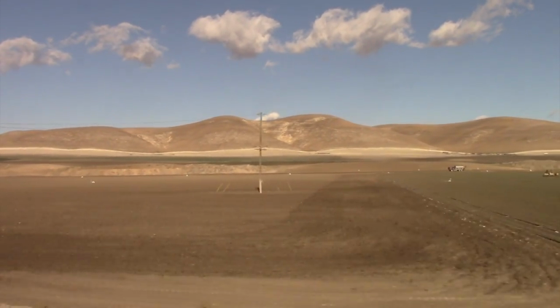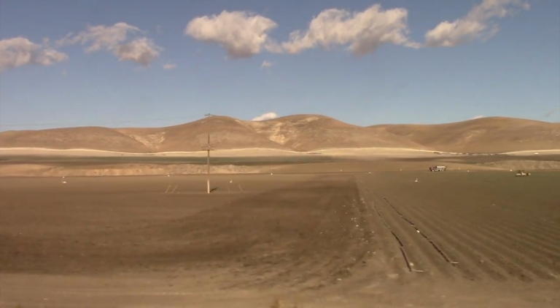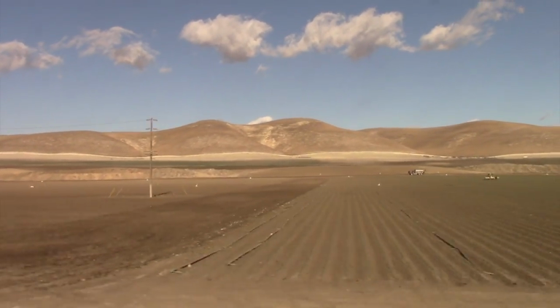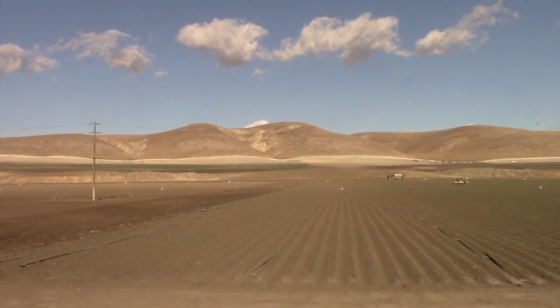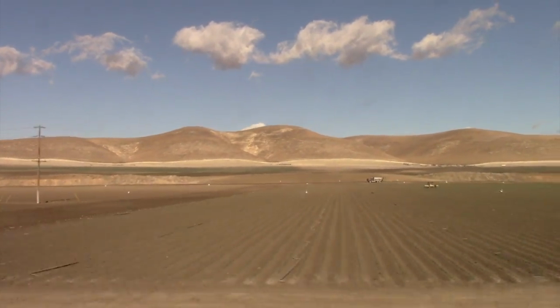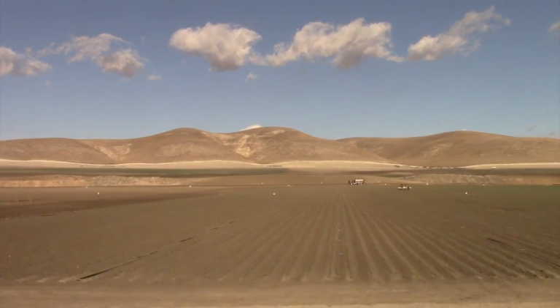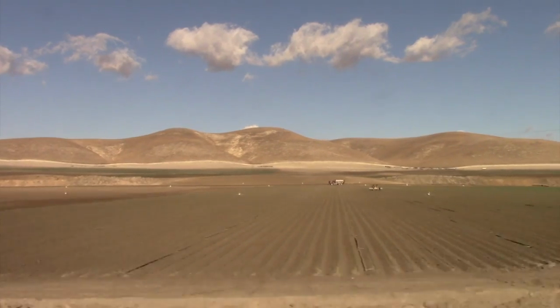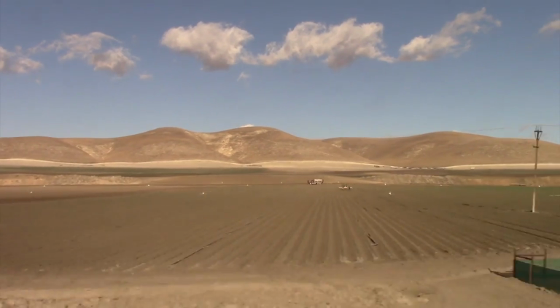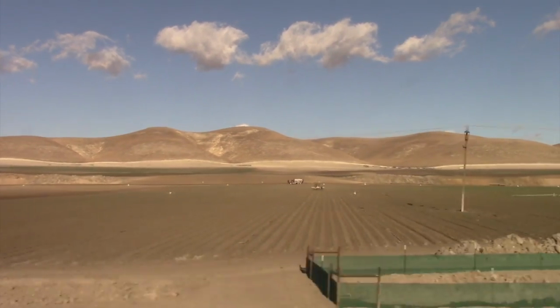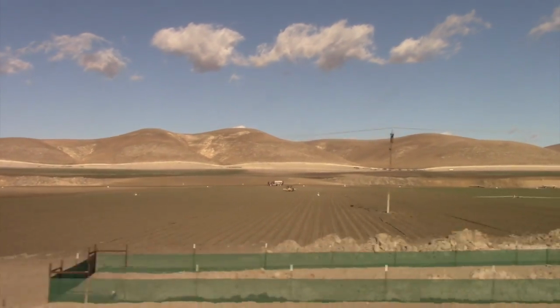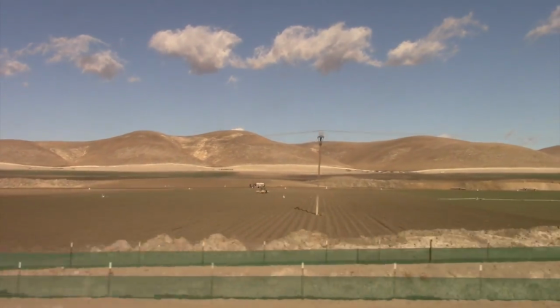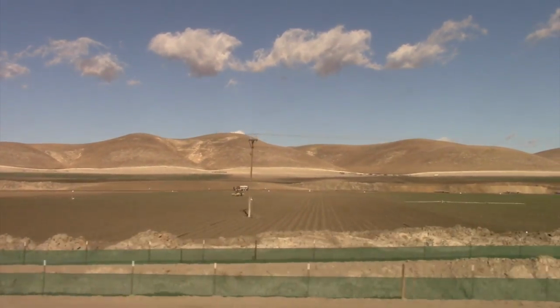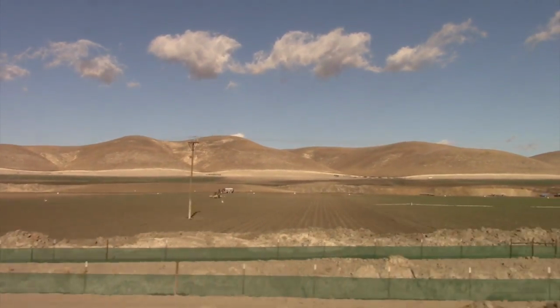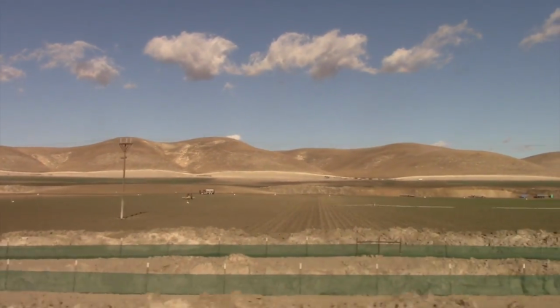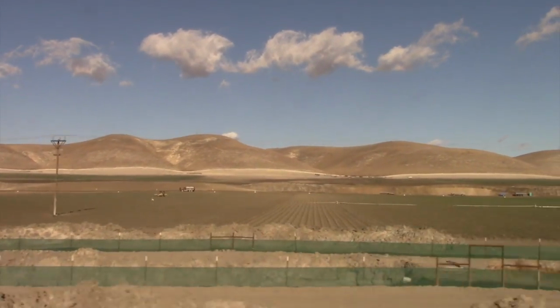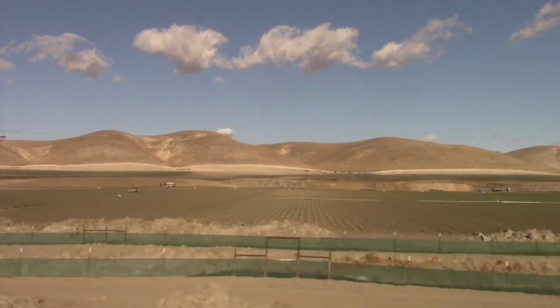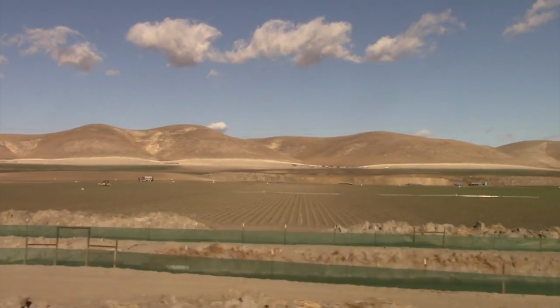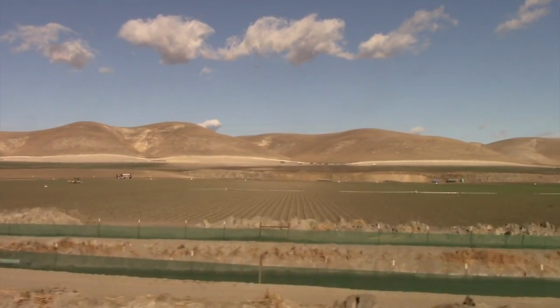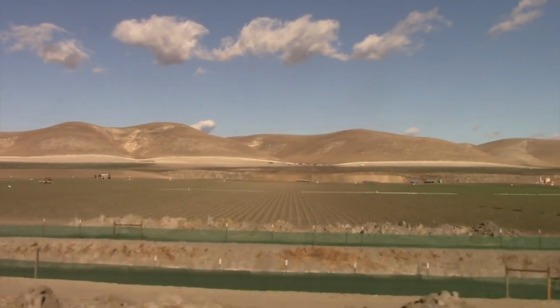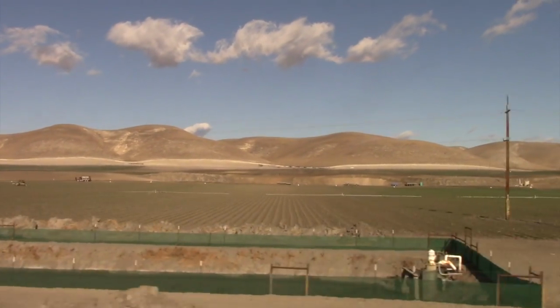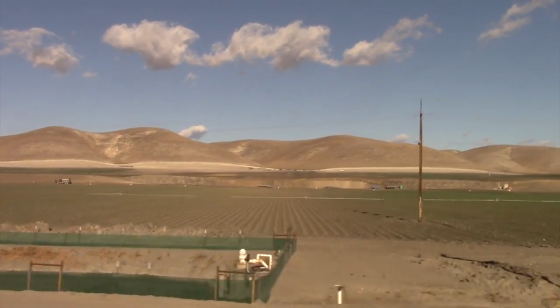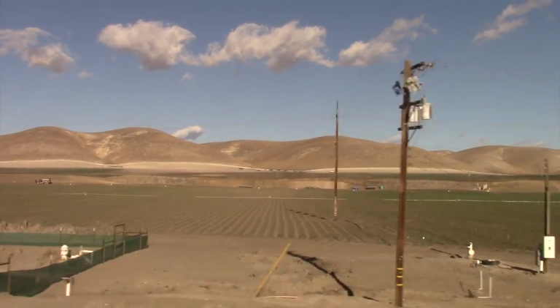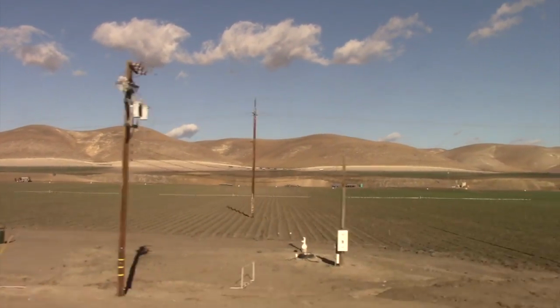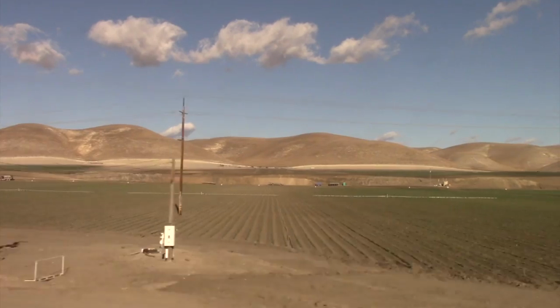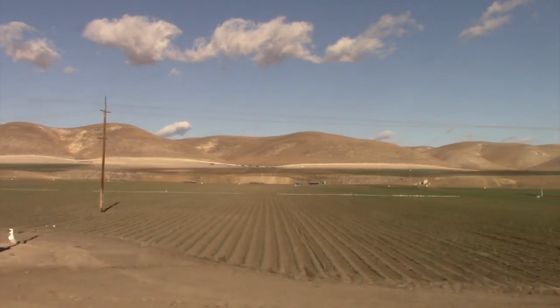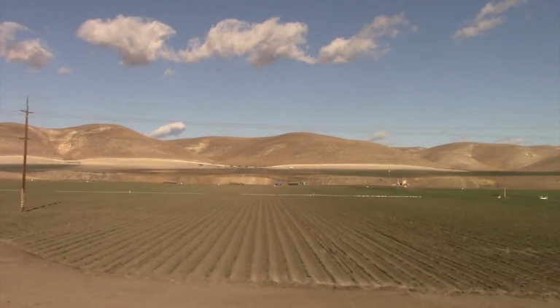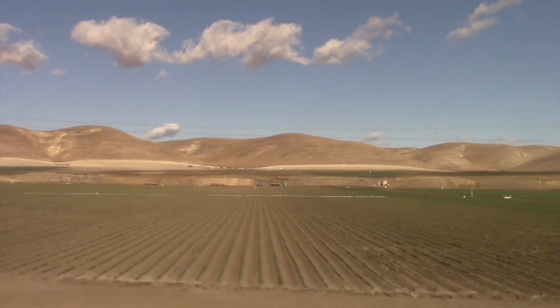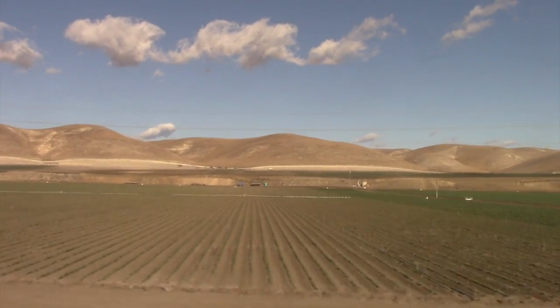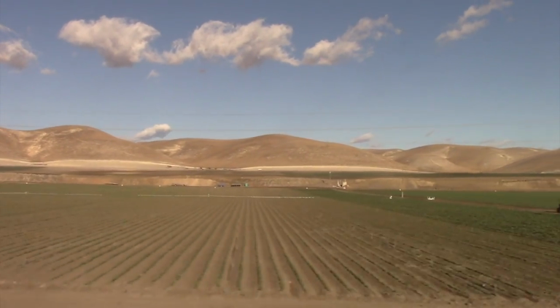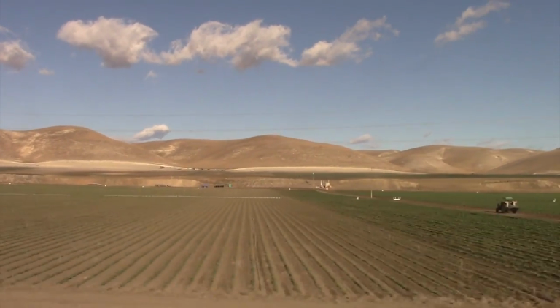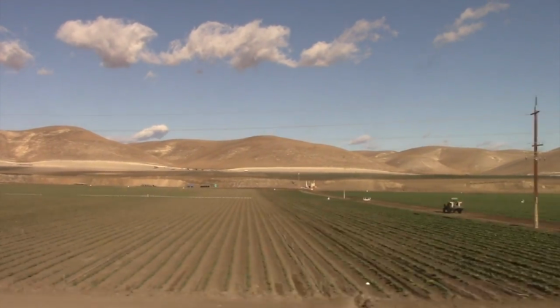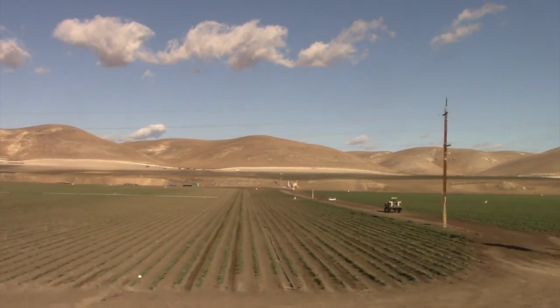Migrant labor does most of the hard work of harvesting this bounty. Here the fields are being prepared and planted for another season.